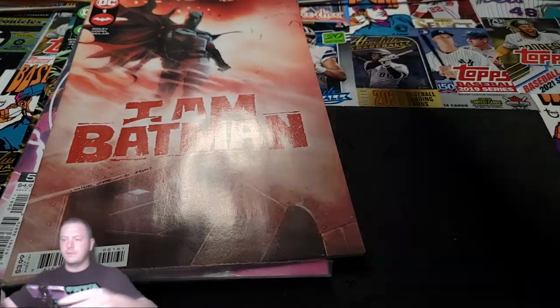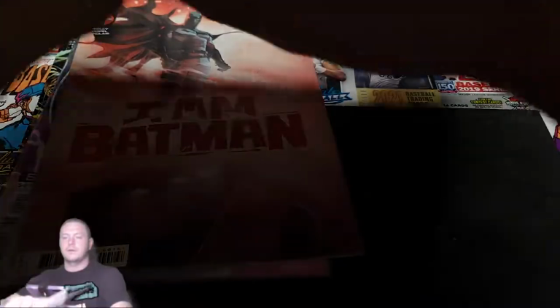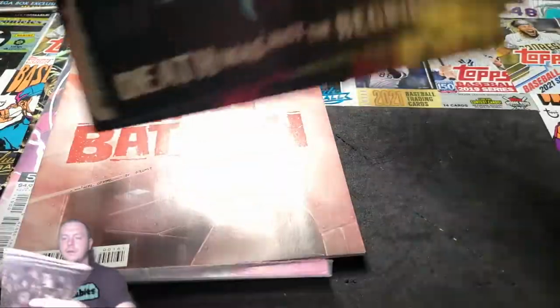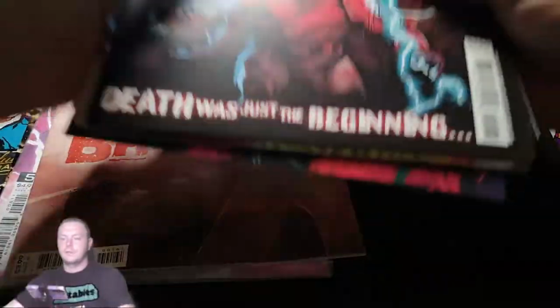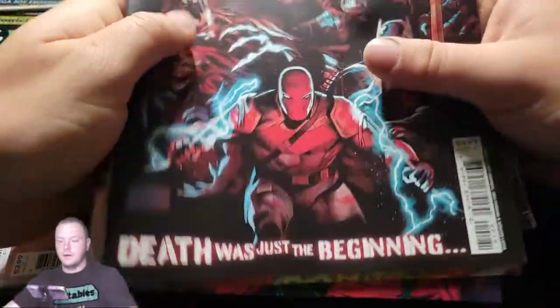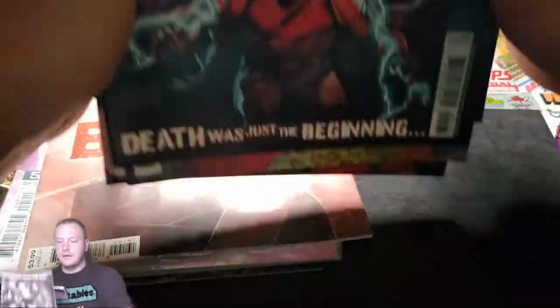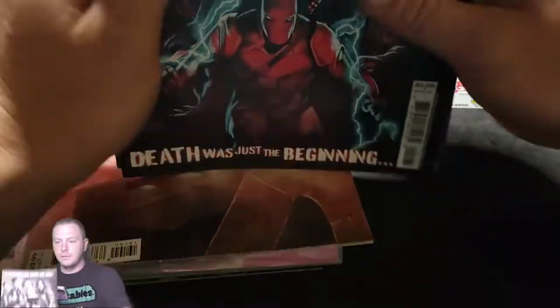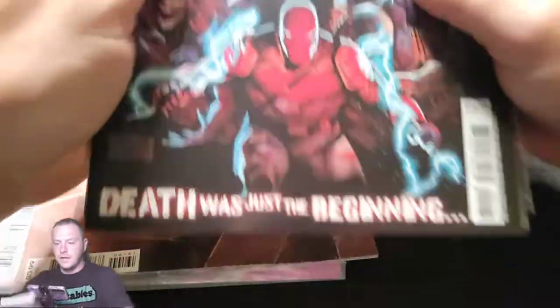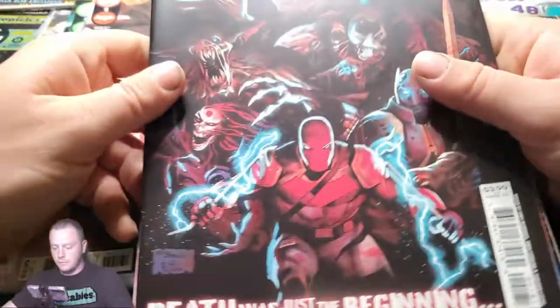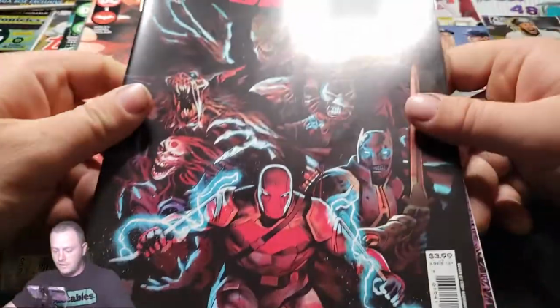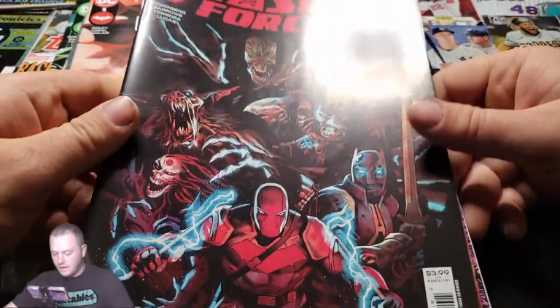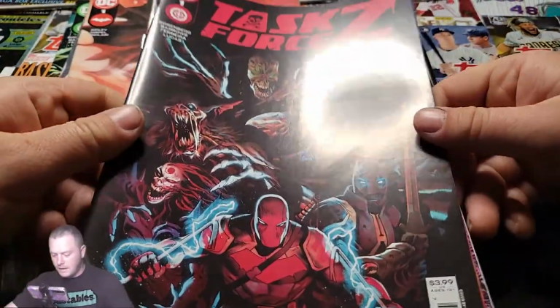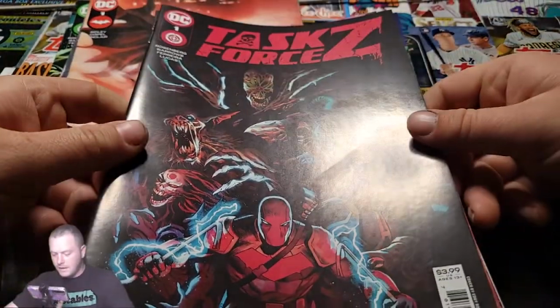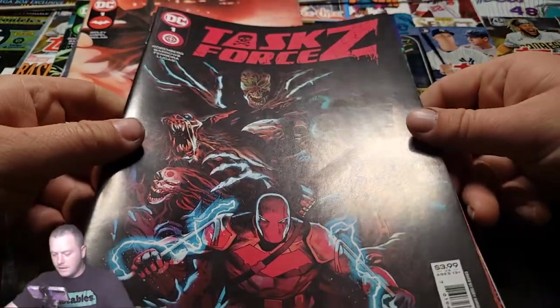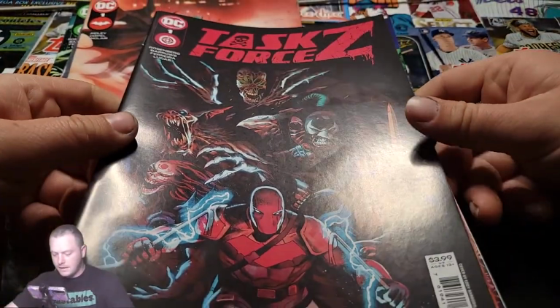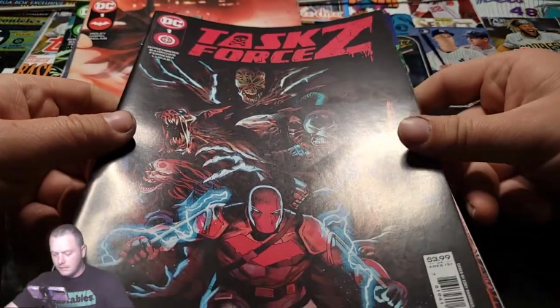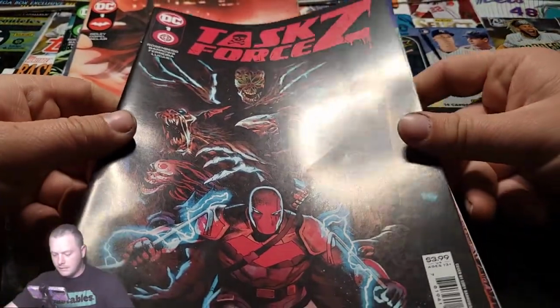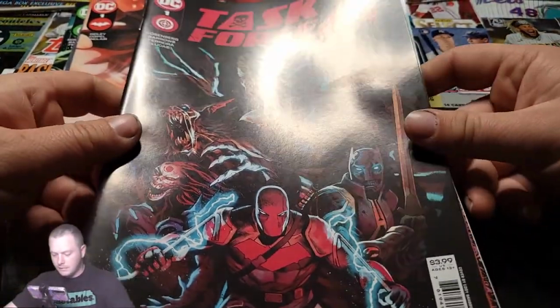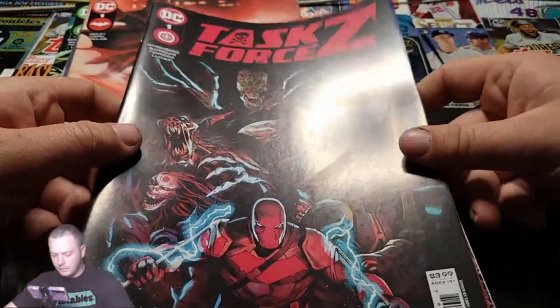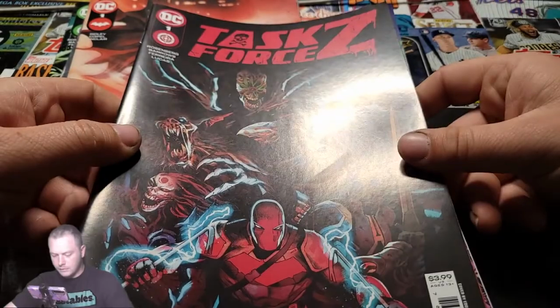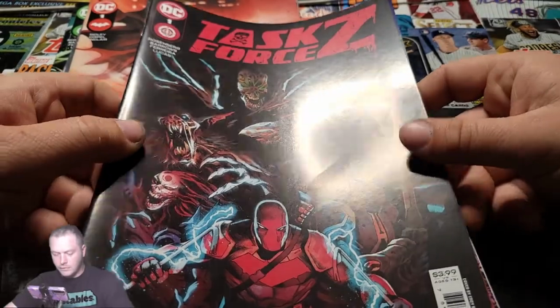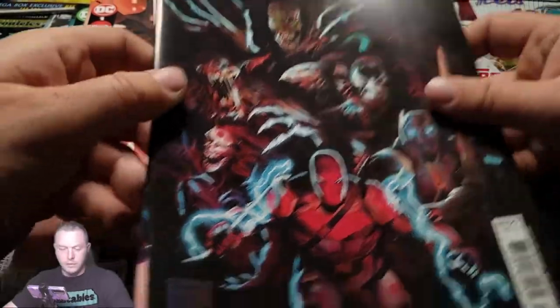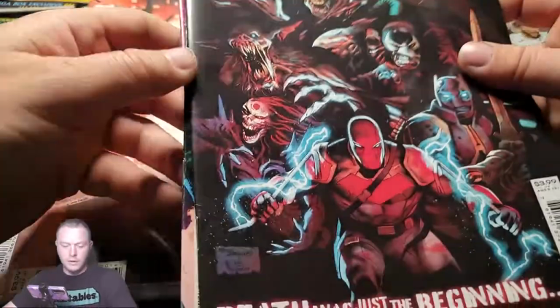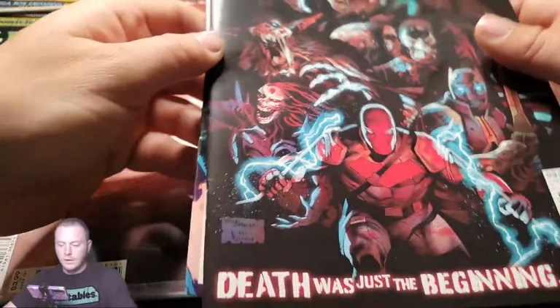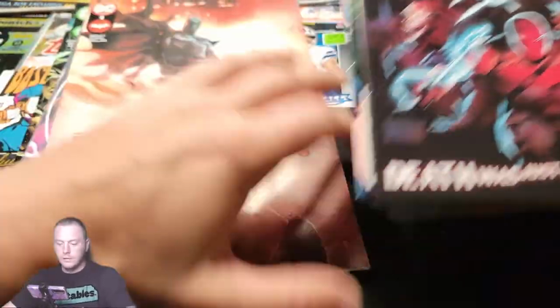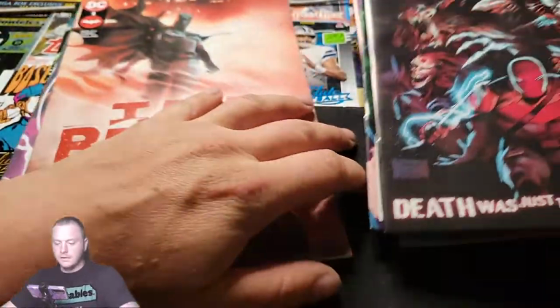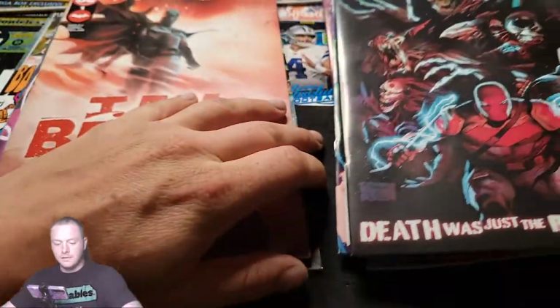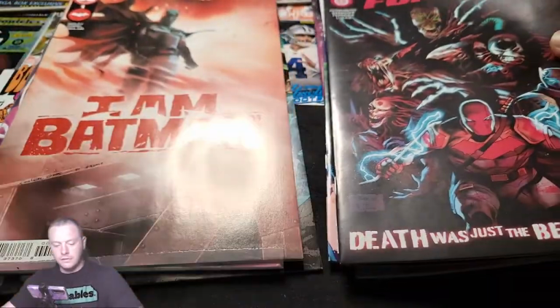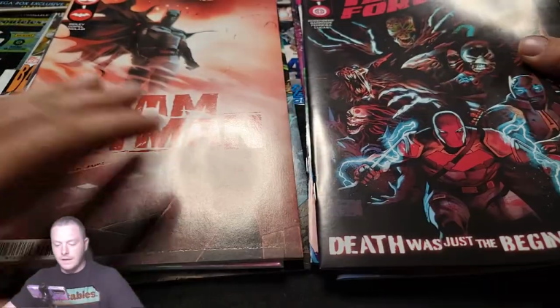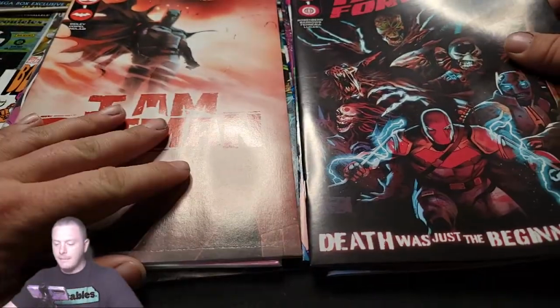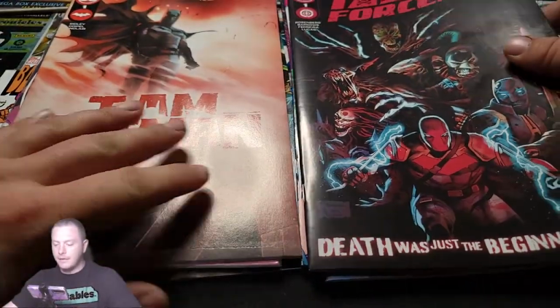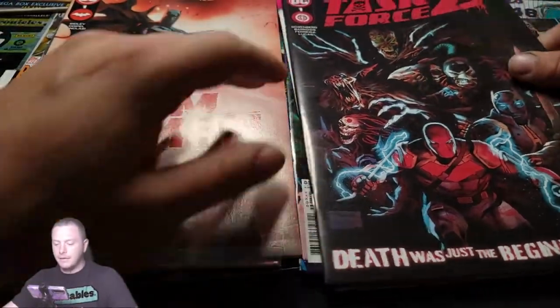Looks like we got a good one there. This one was Task Force Z — I can't wait to read this one. It looks really cool as well. So we got Task Force Z and I Am Batman on the cover.